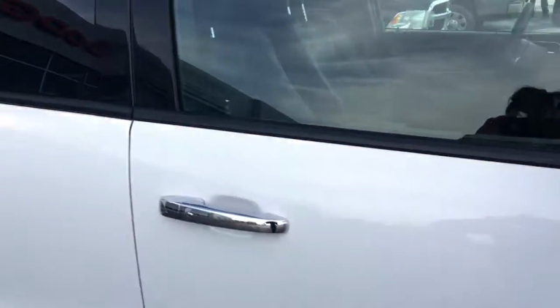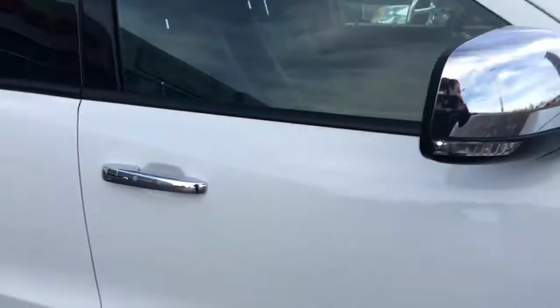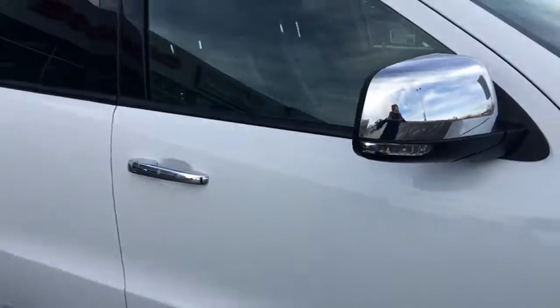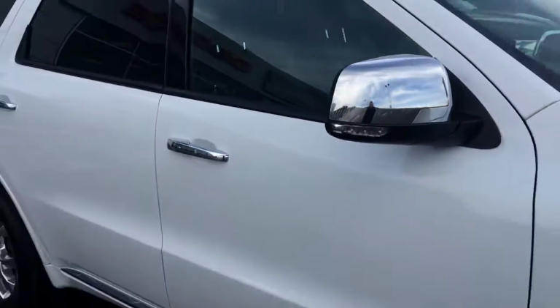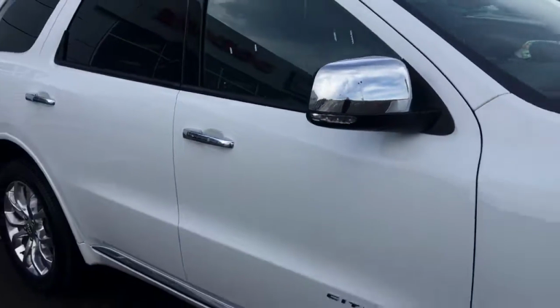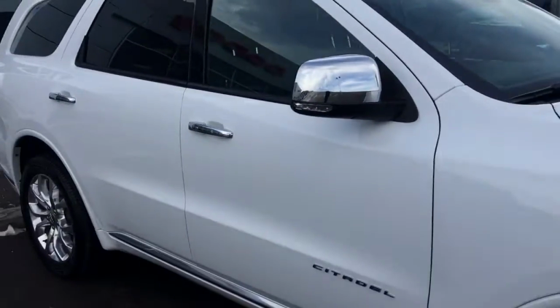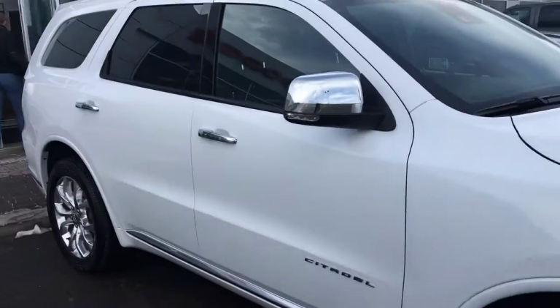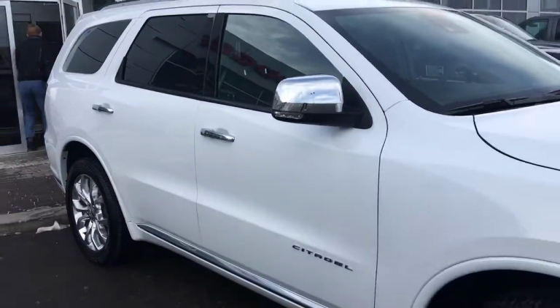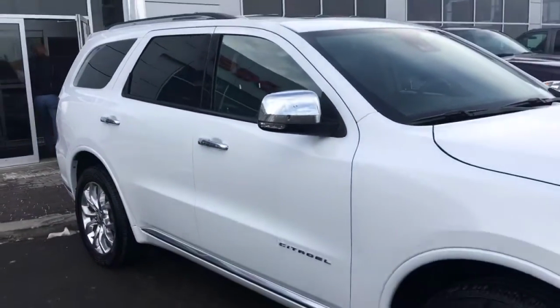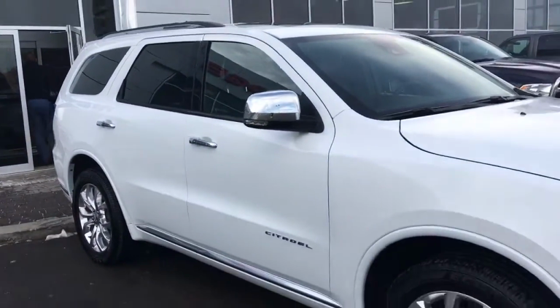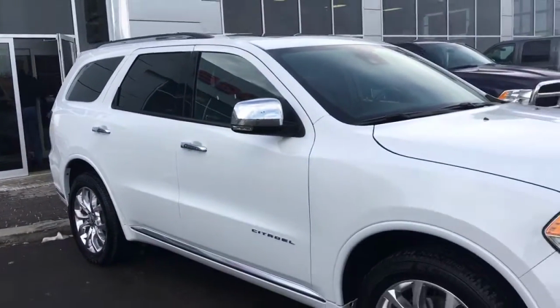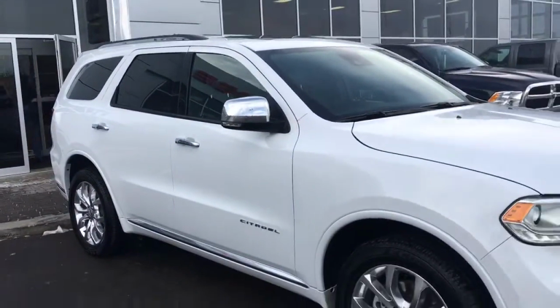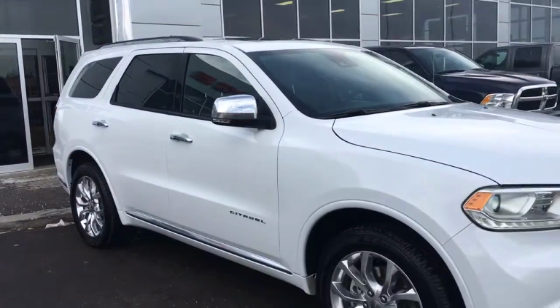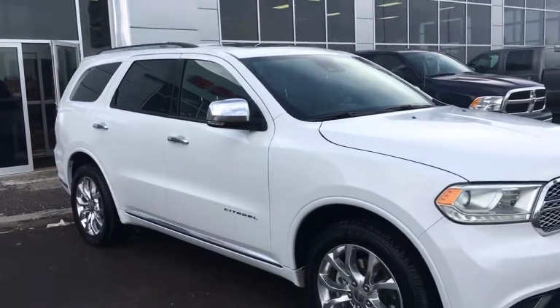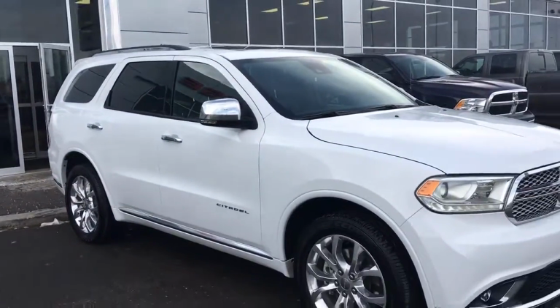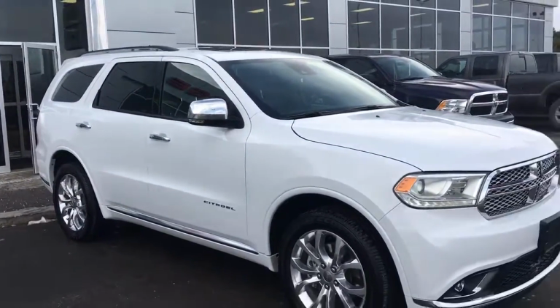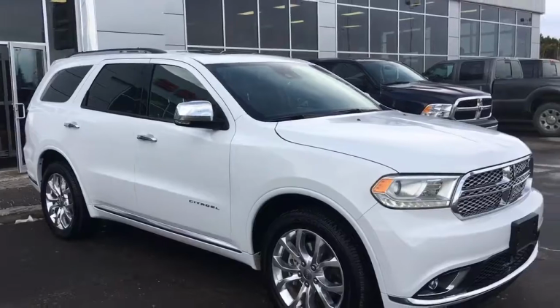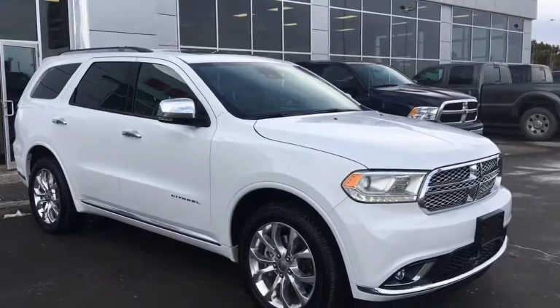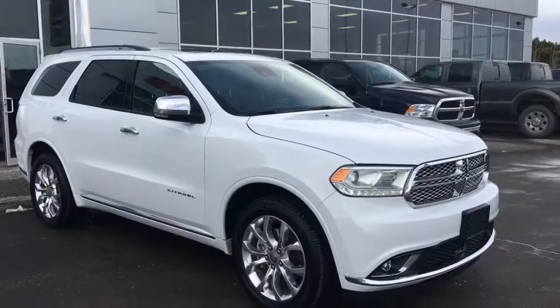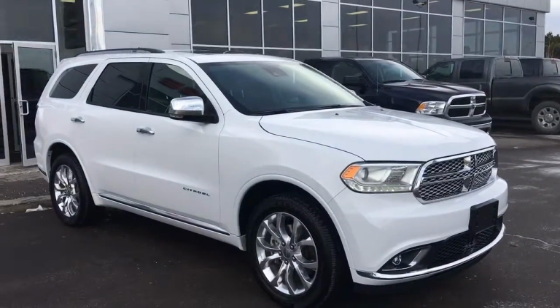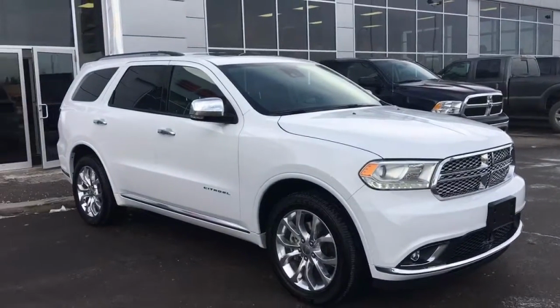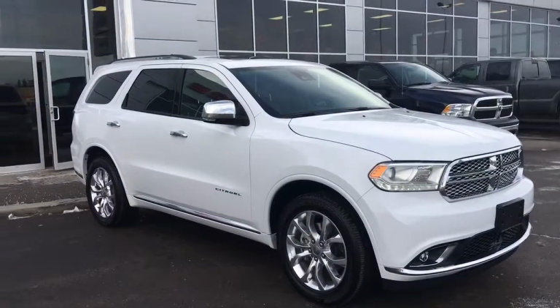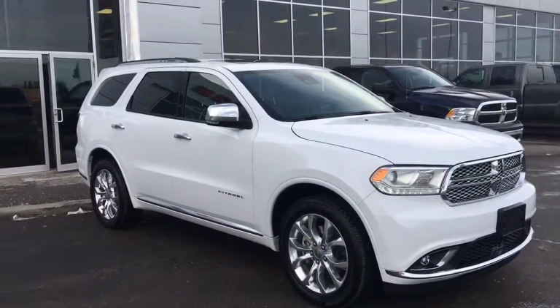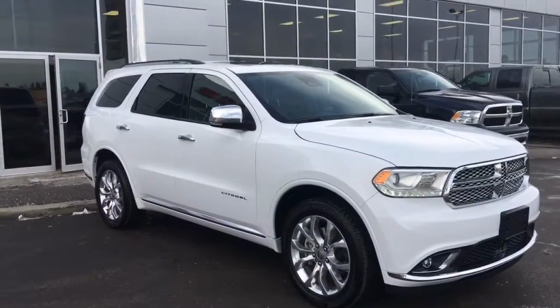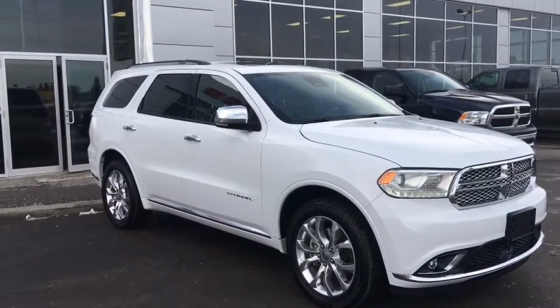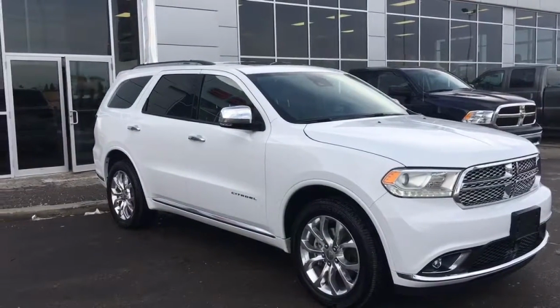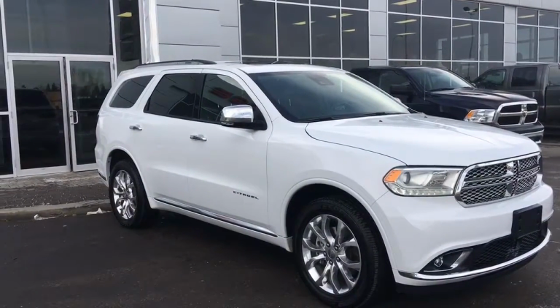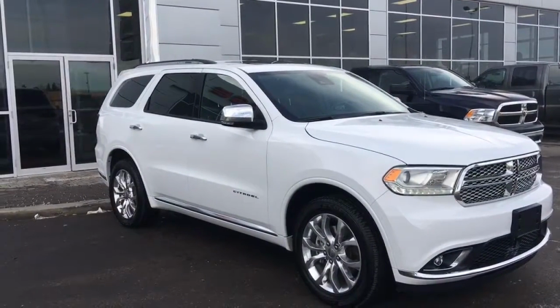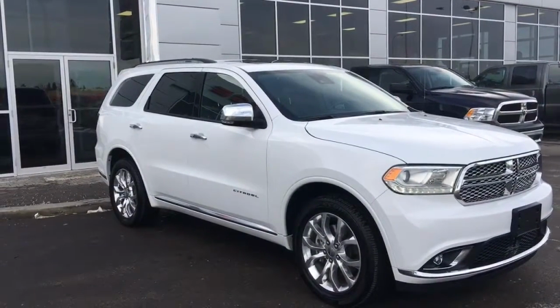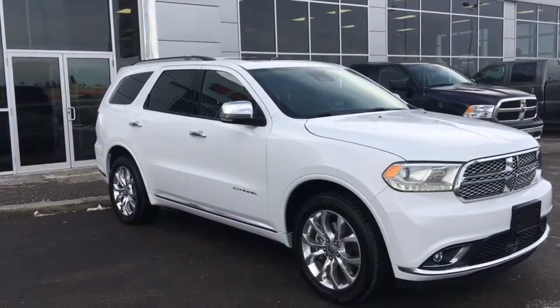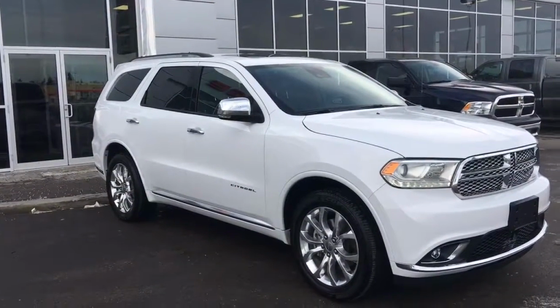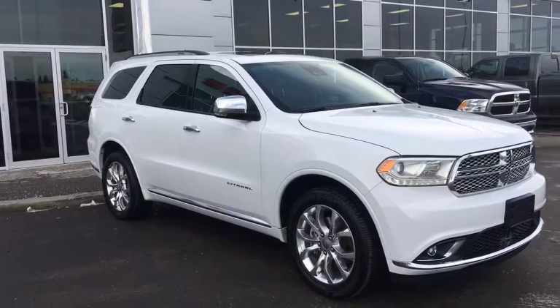If you feel like coming in and taking her for a test drive, please do. We're located at 200 Cent Matthews Avenue in Spruce Grove, Alberta. Hopefully we'll see you soon — take care.